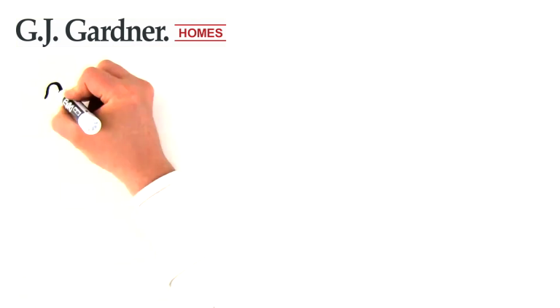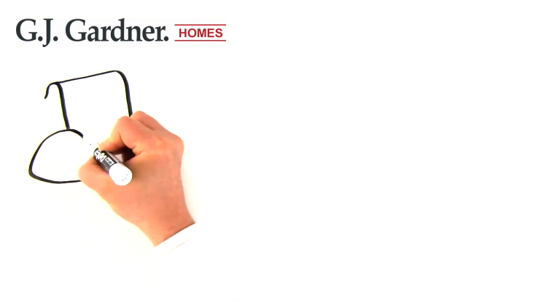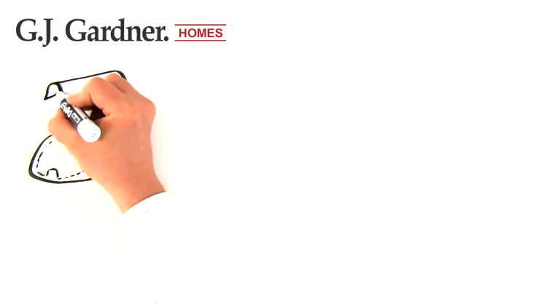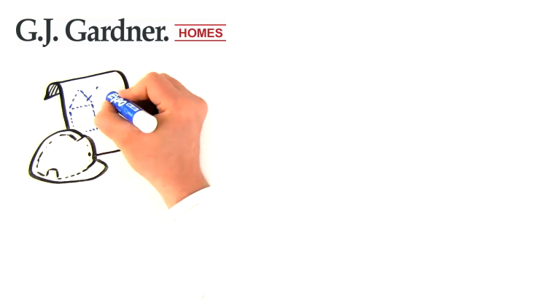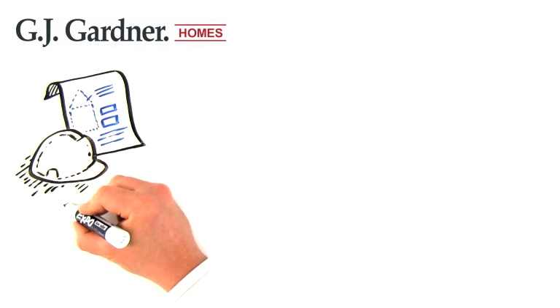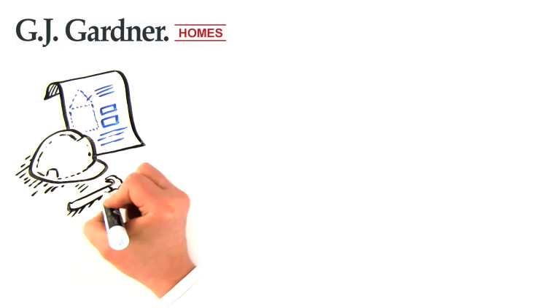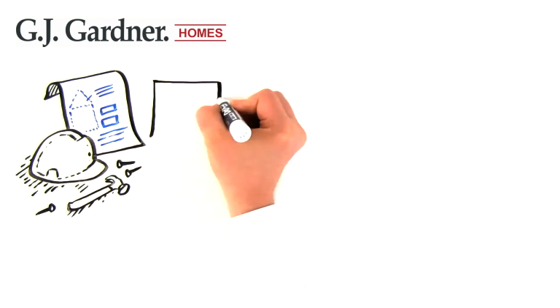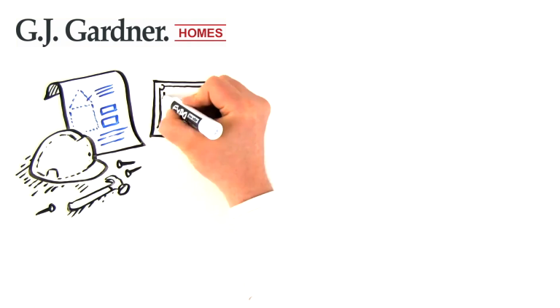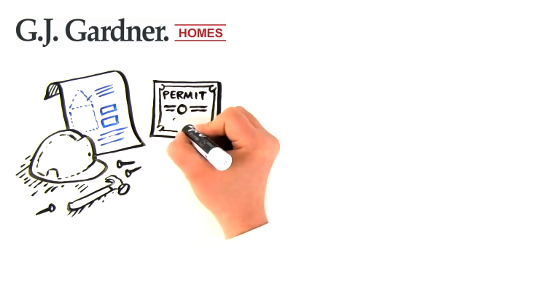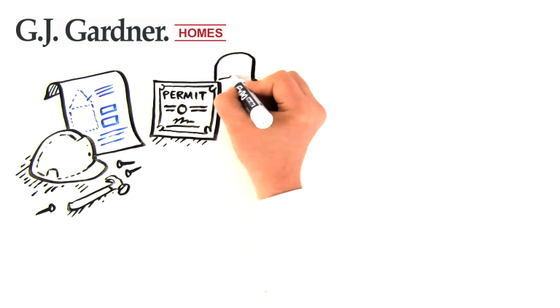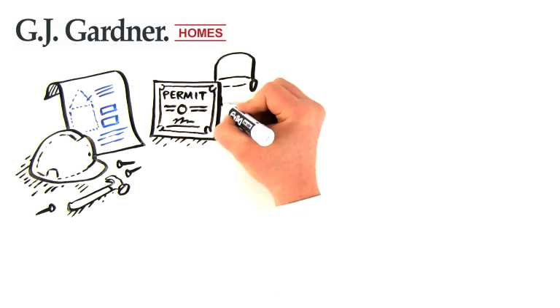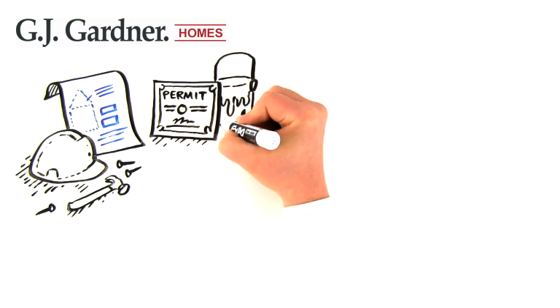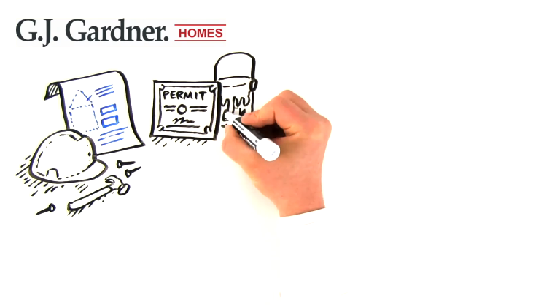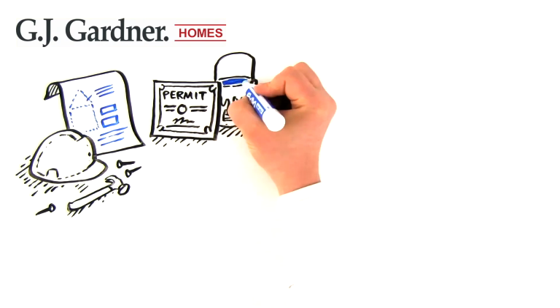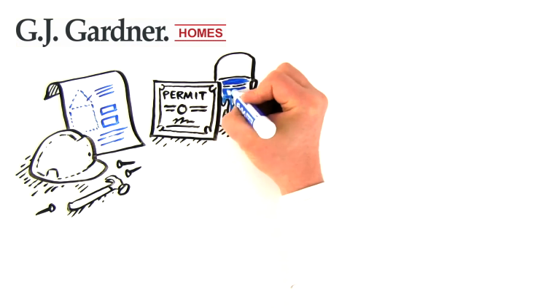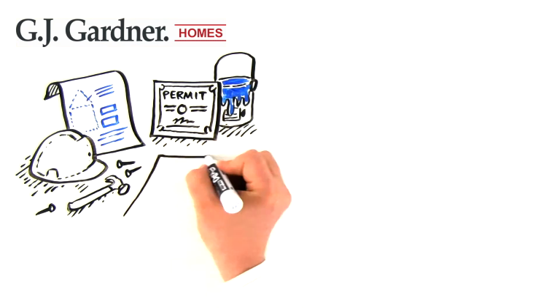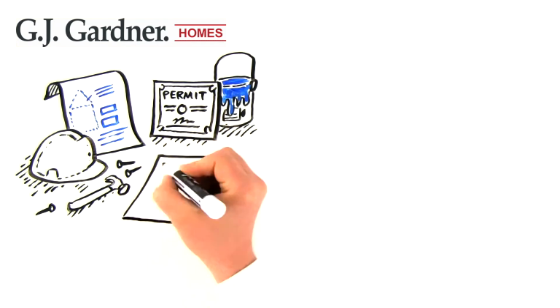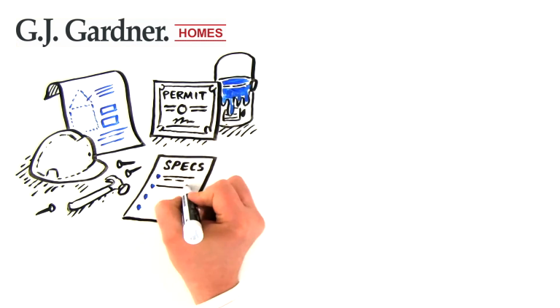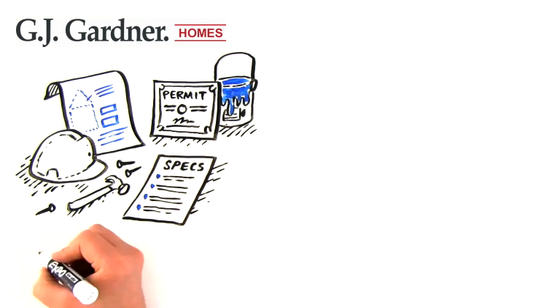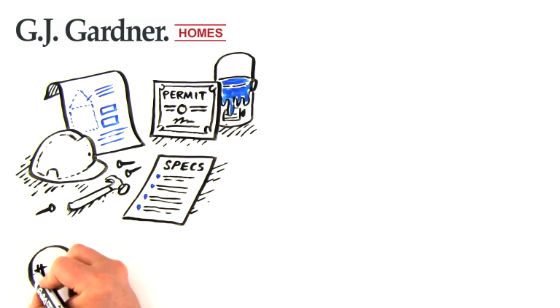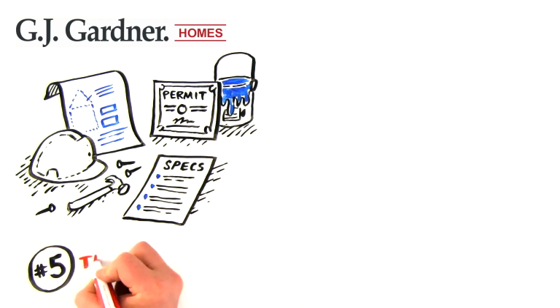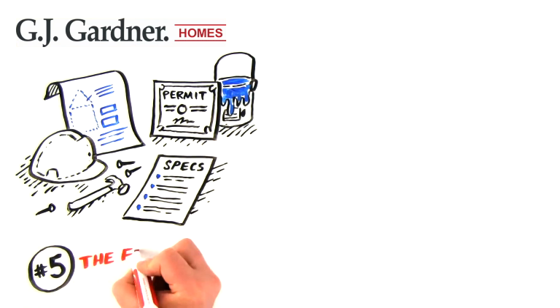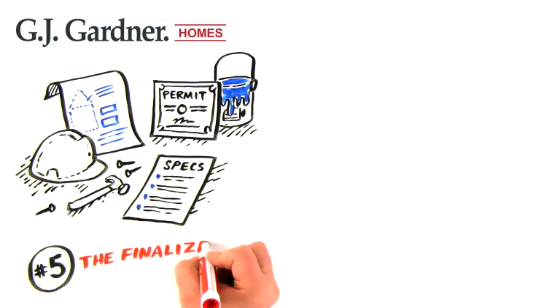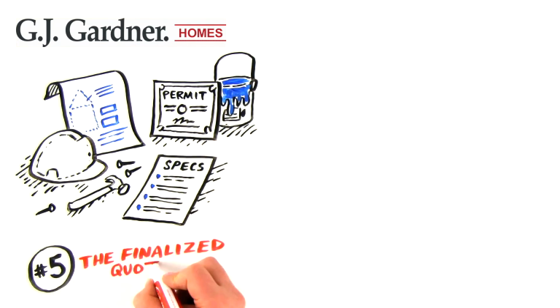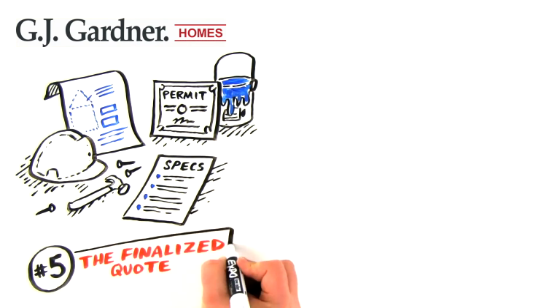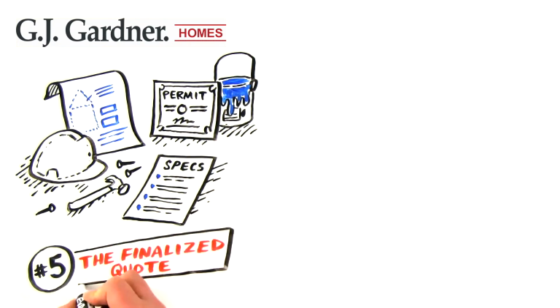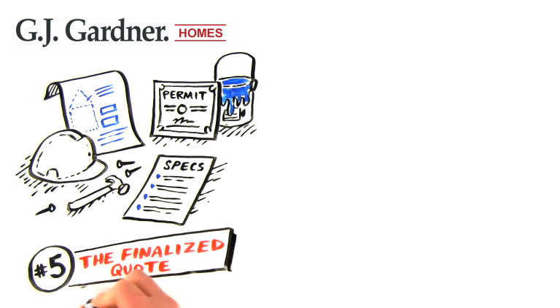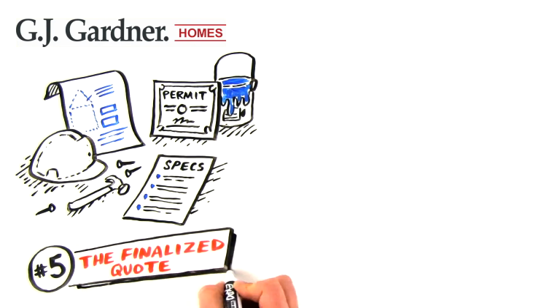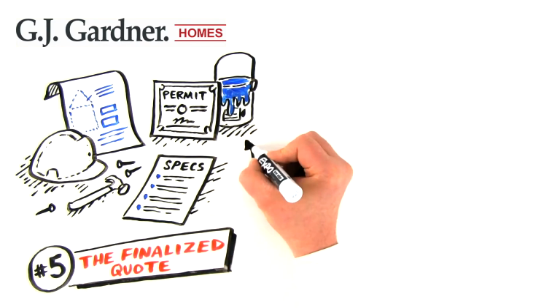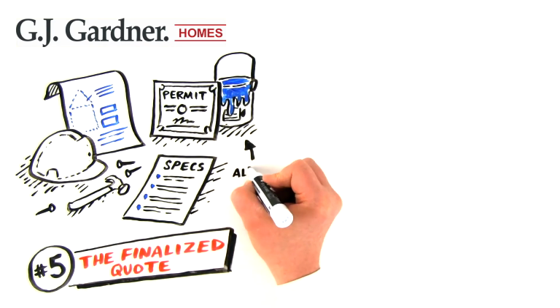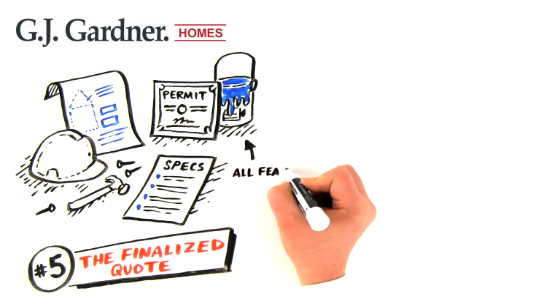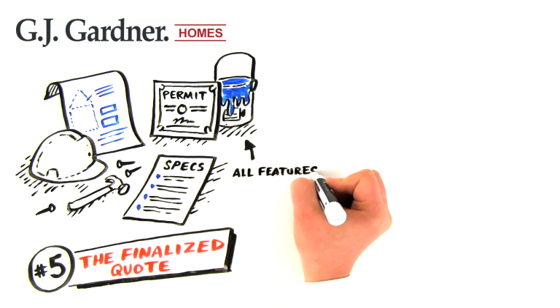Now we're ready to start getting all your construction documents and building permits, finalize your color selections, and finalize your building specifications. We'll approve all of these final selections and provide the finalized quote that includes the price of all the features and color selections.